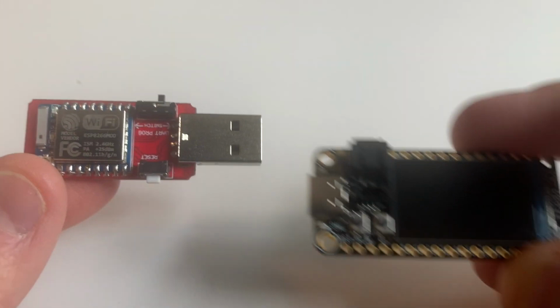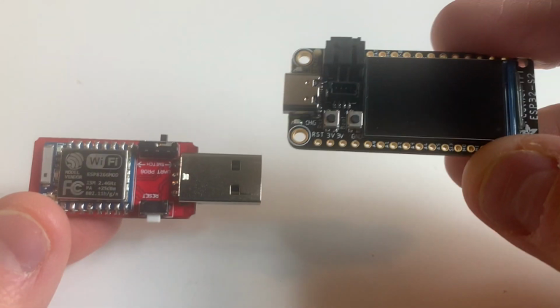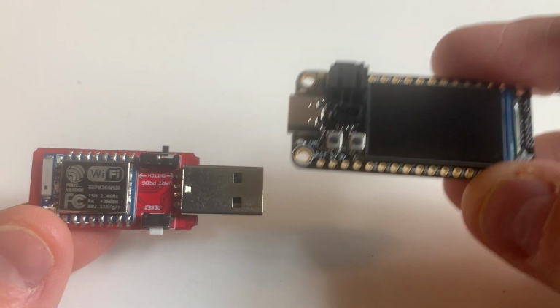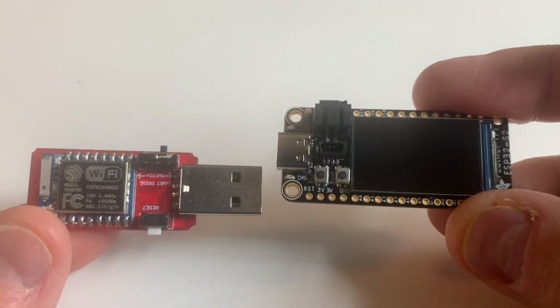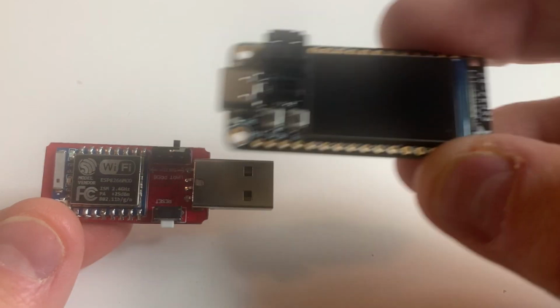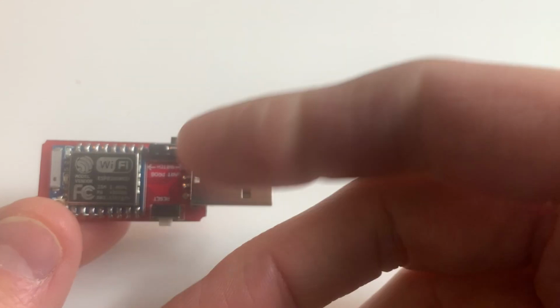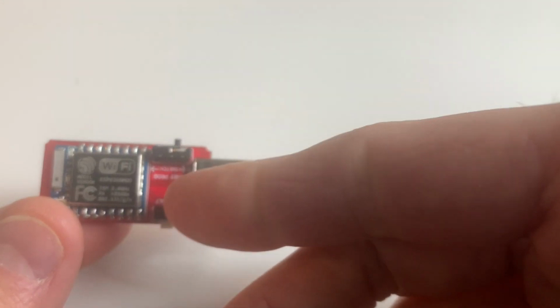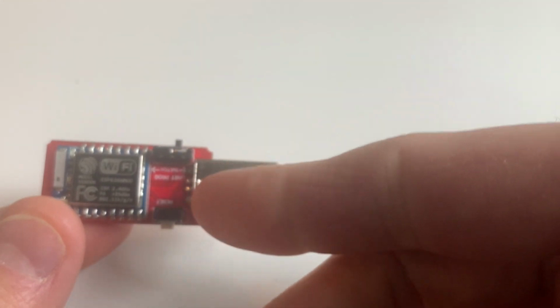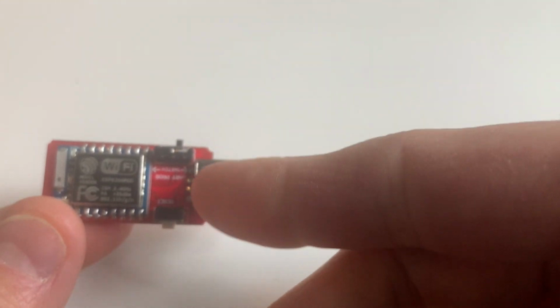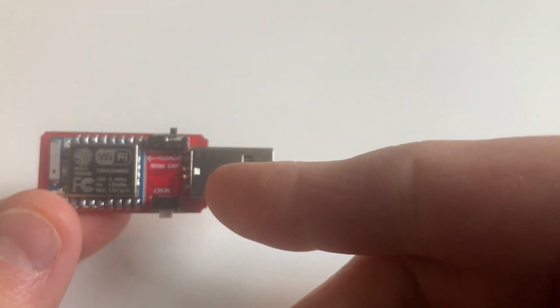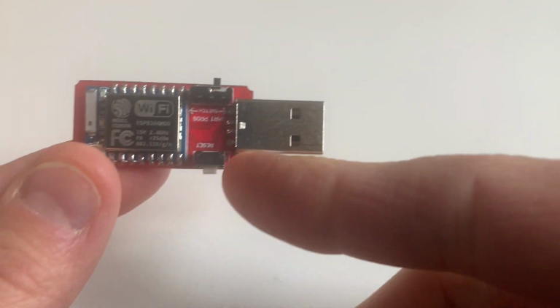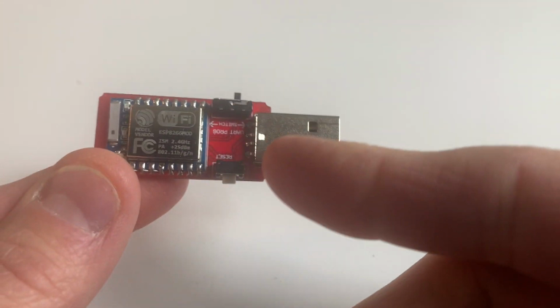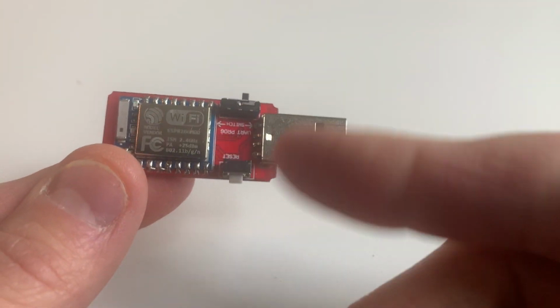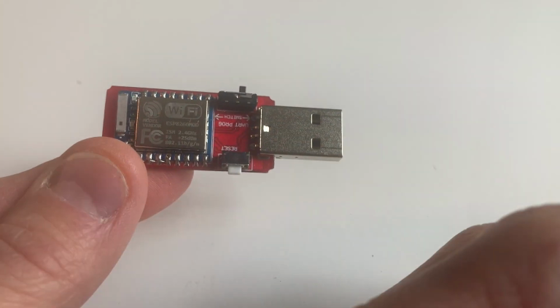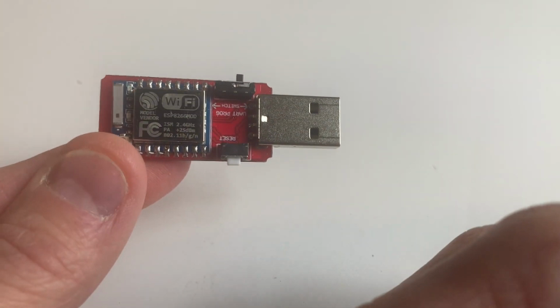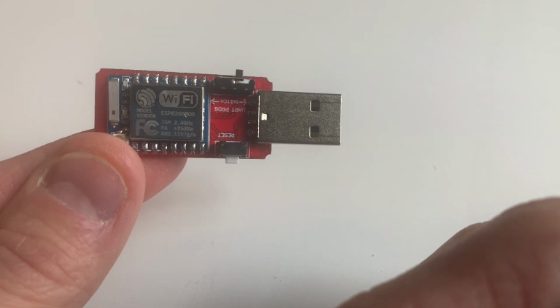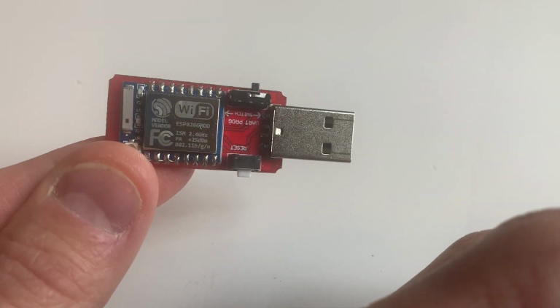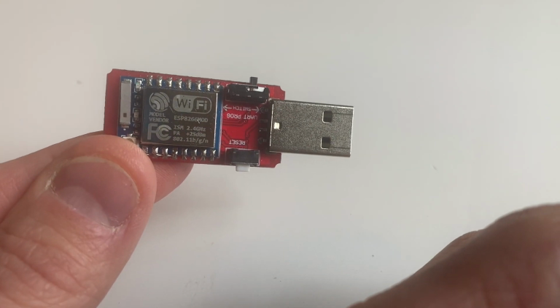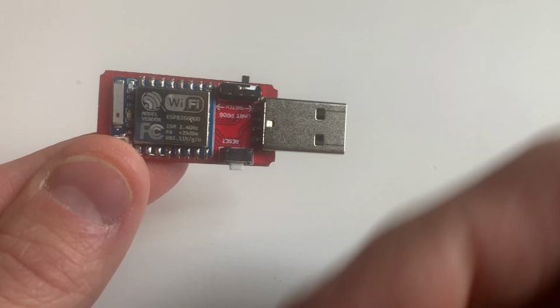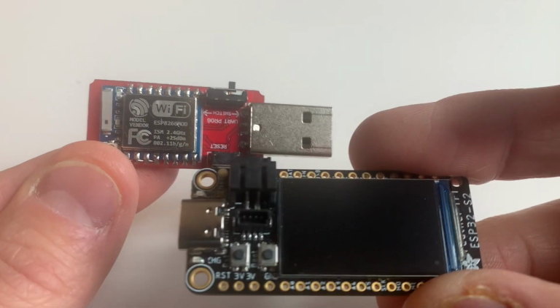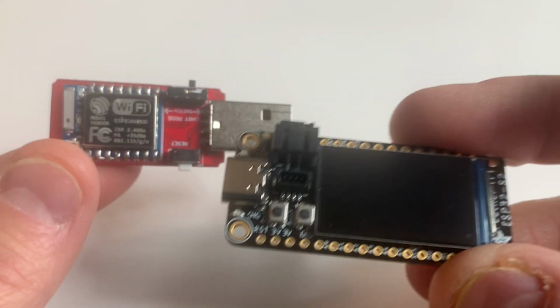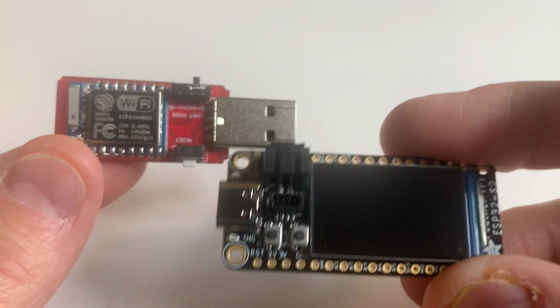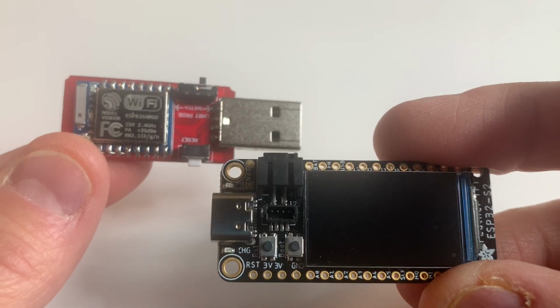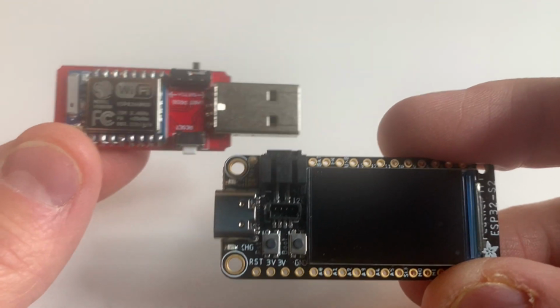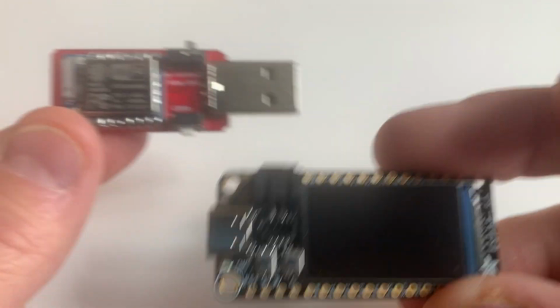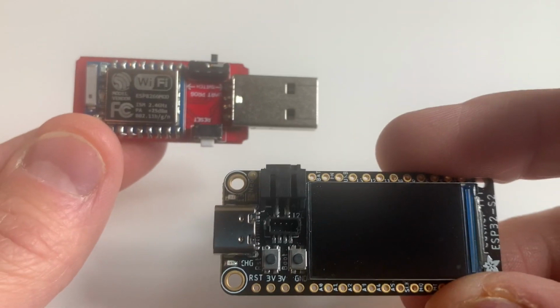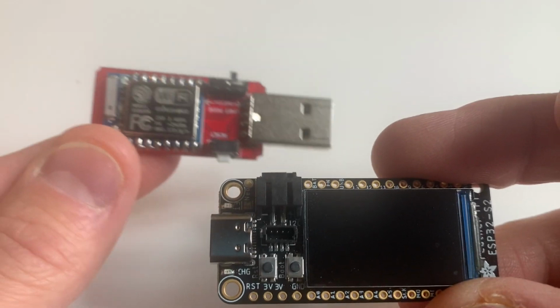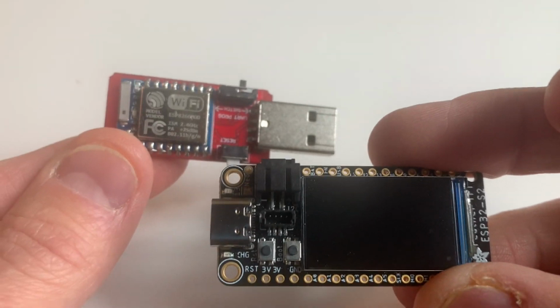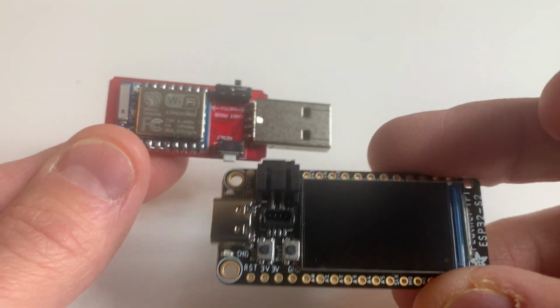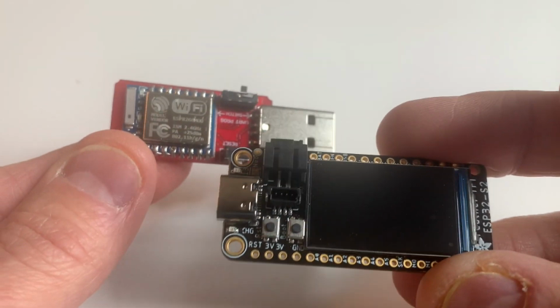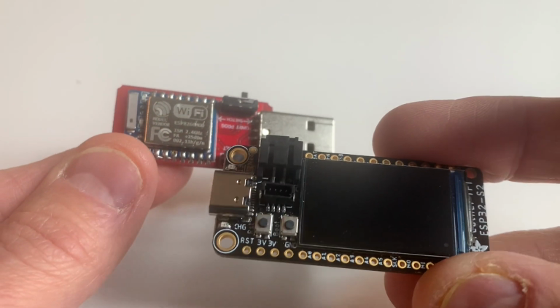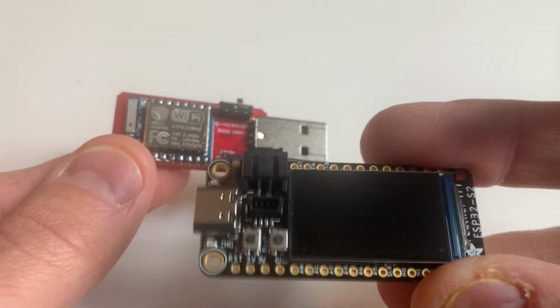The ESP32 will send commands to the ESP8266. You can make it go the other way - there's a lot of different scenarios.